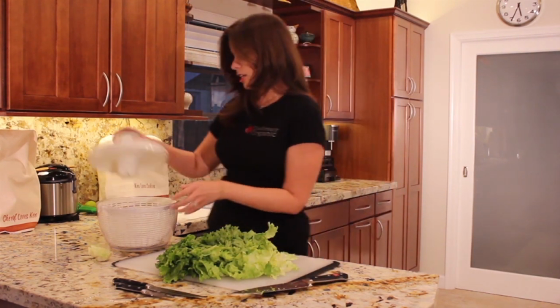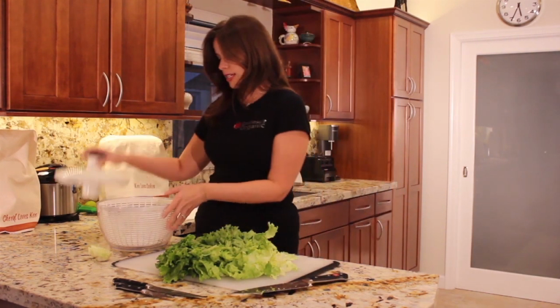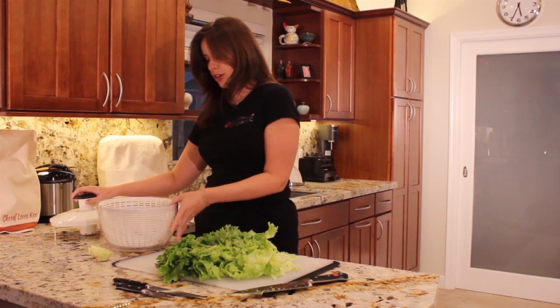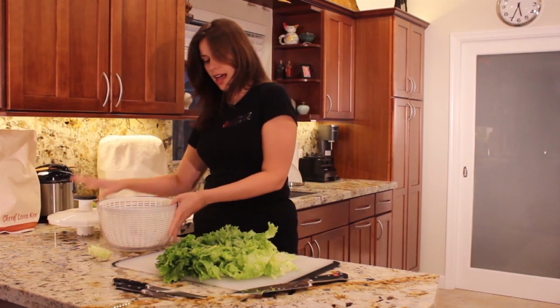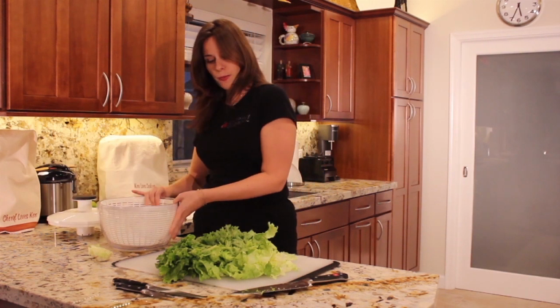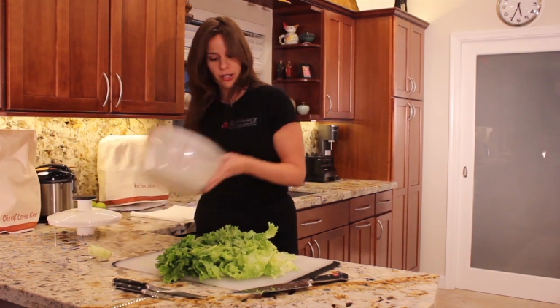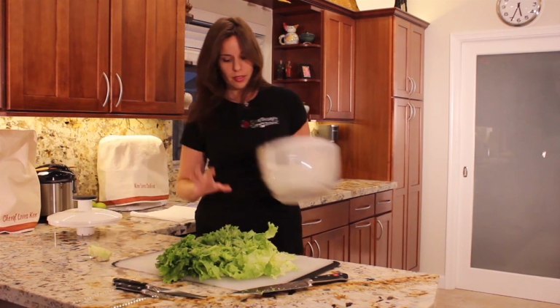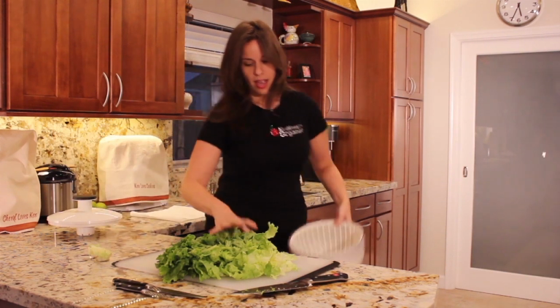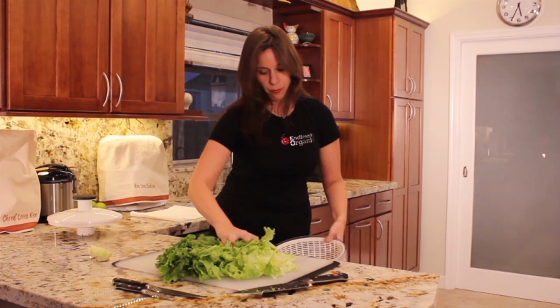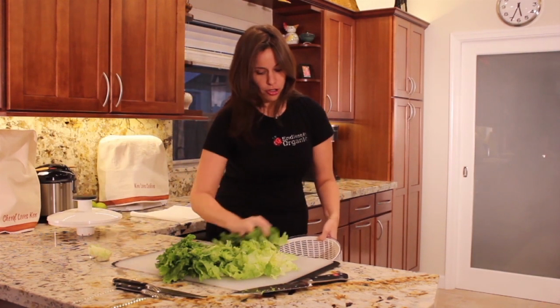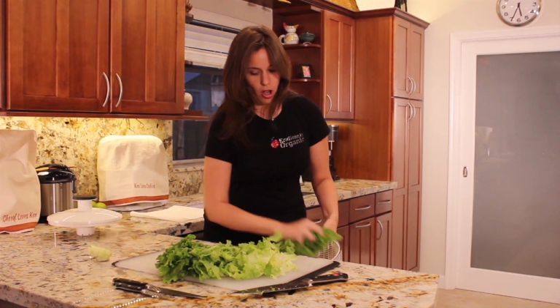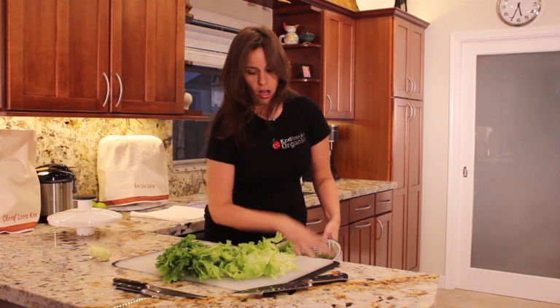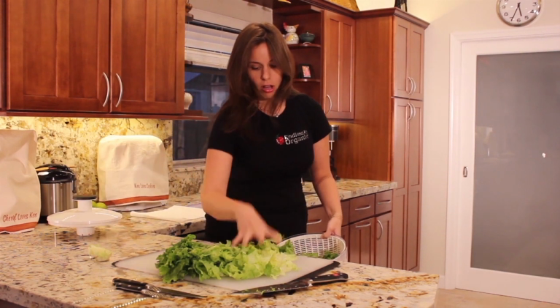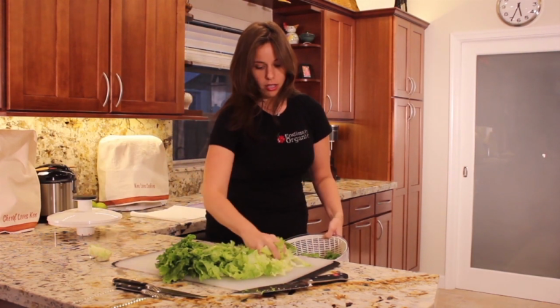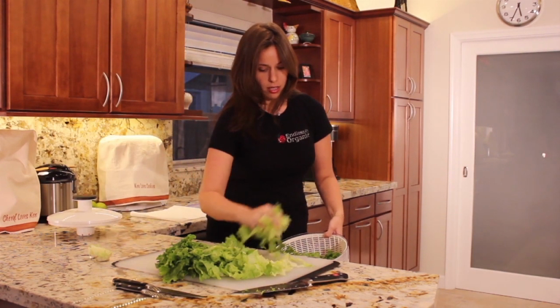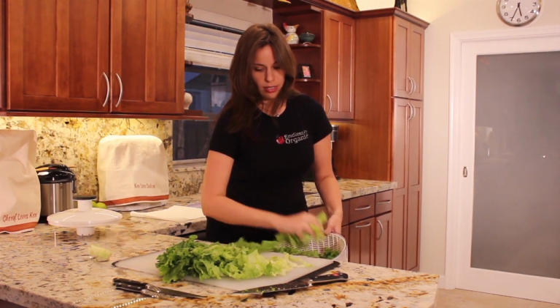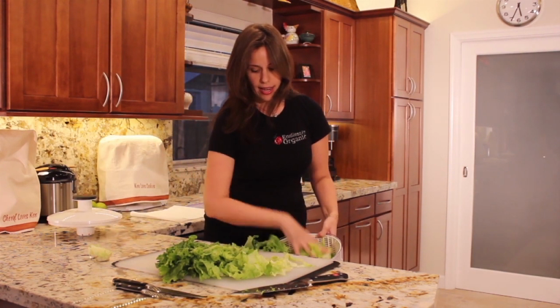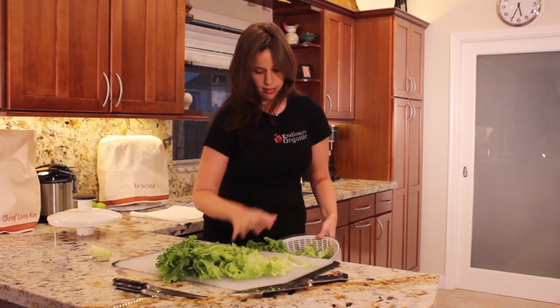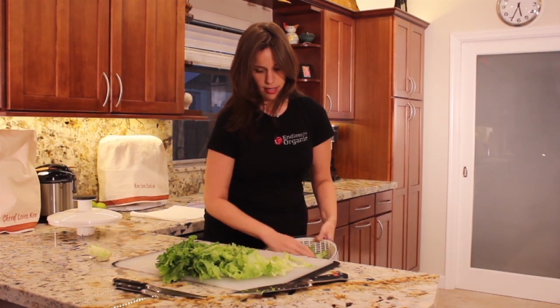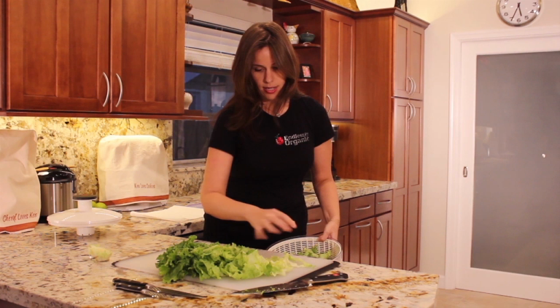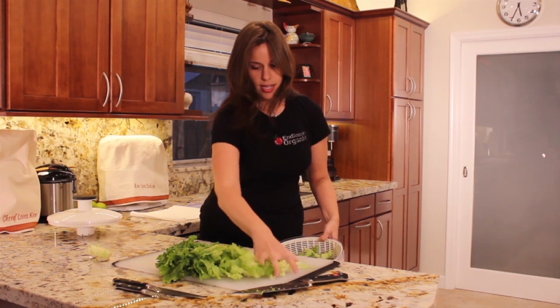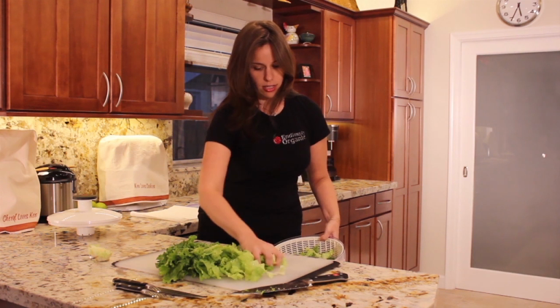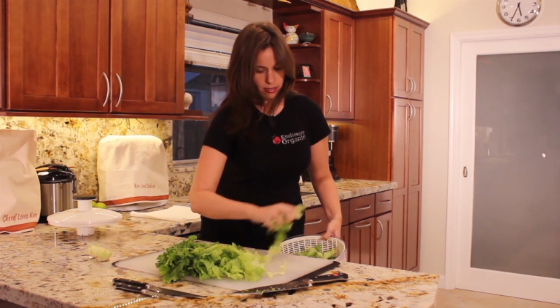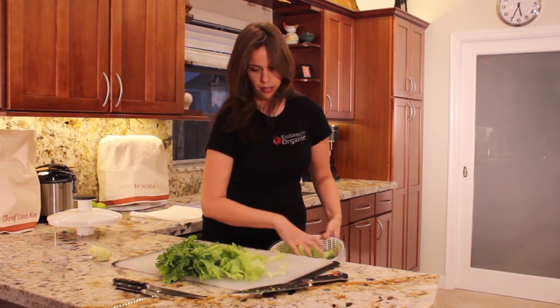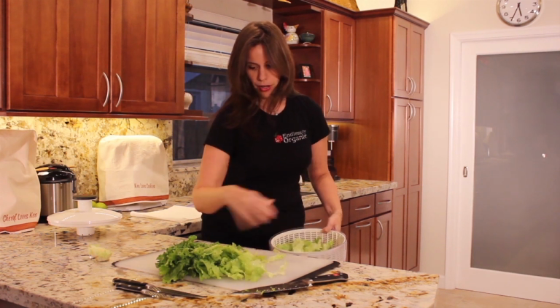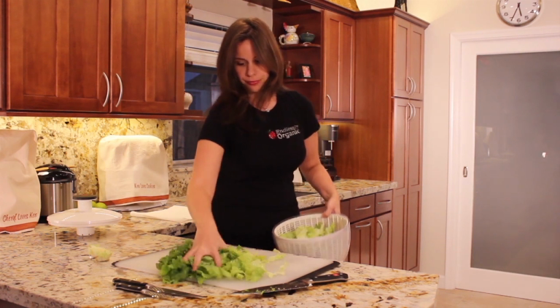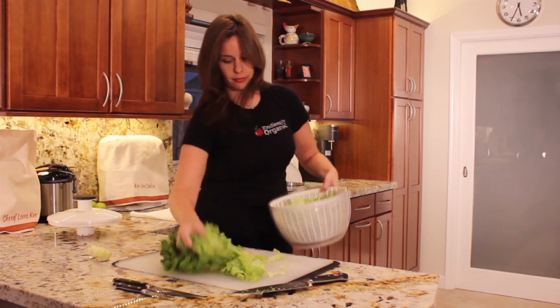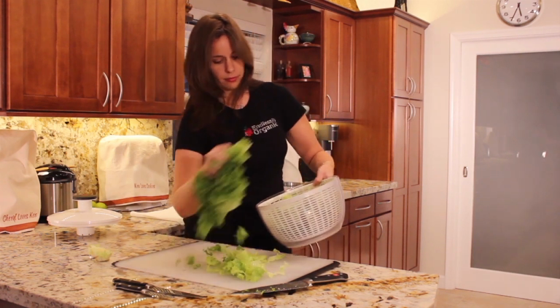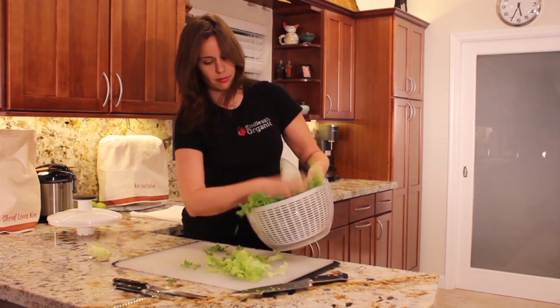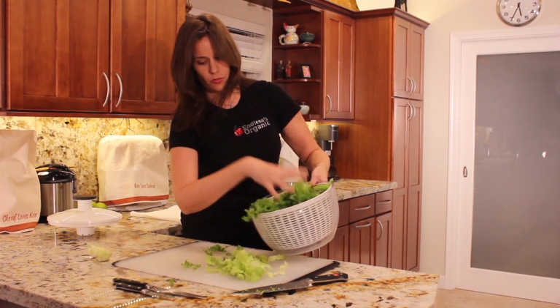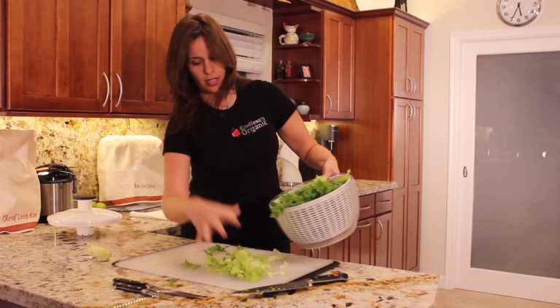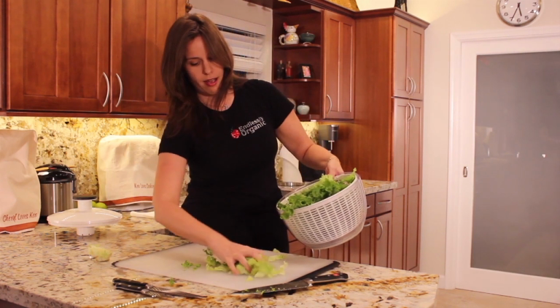Take your salad spinner and push all the lettuce into the salad spinner, just like that.